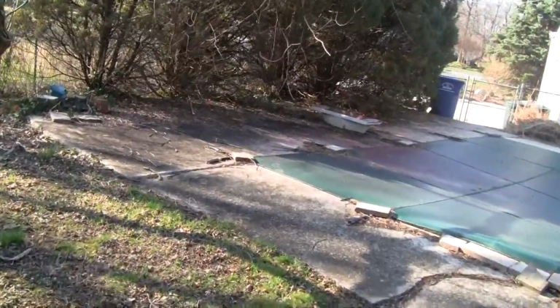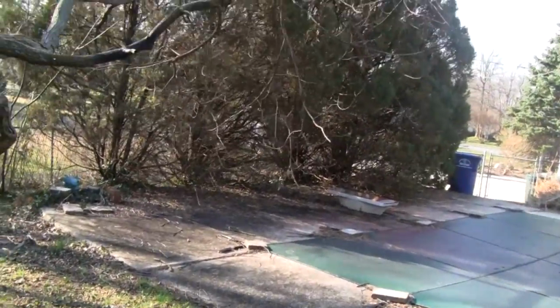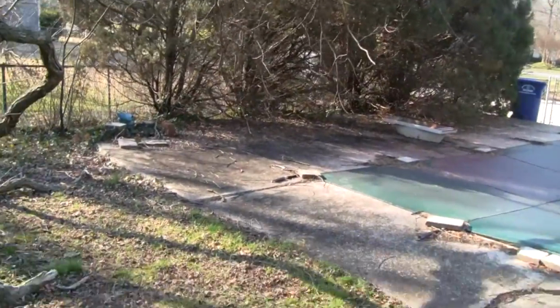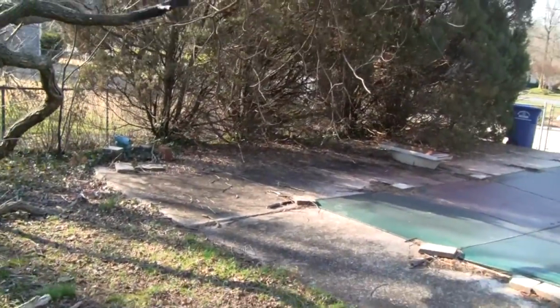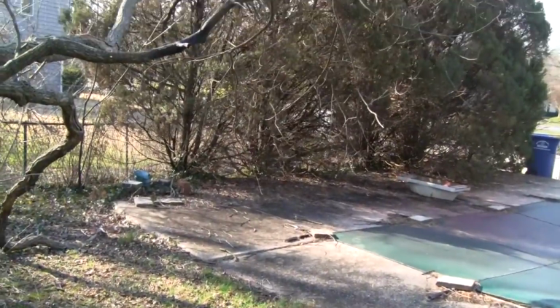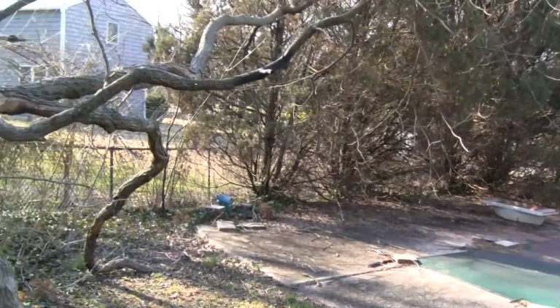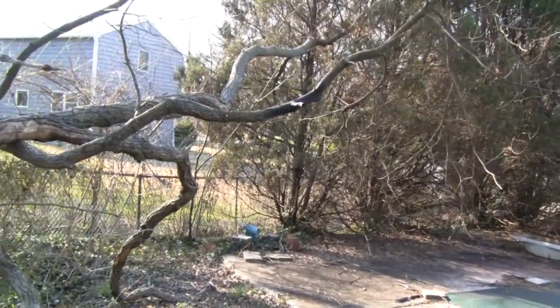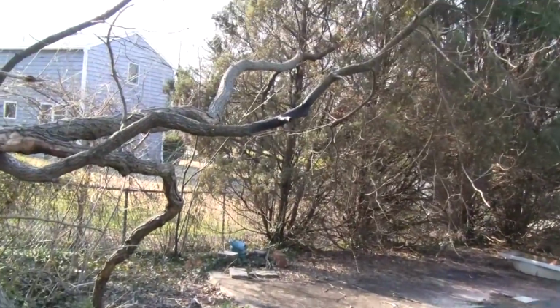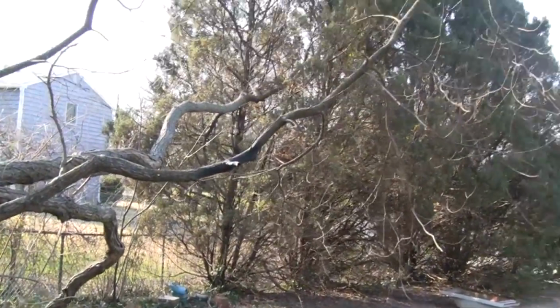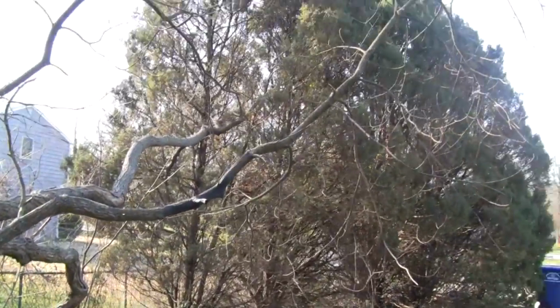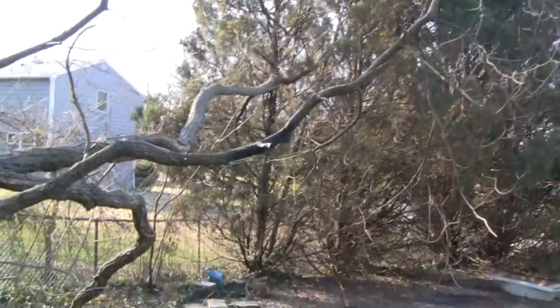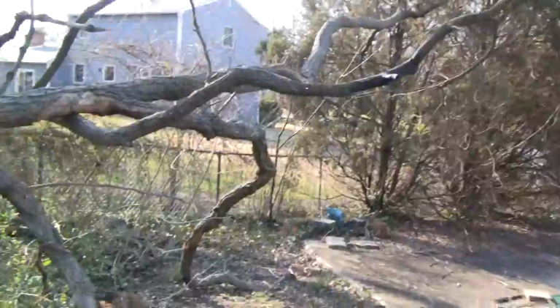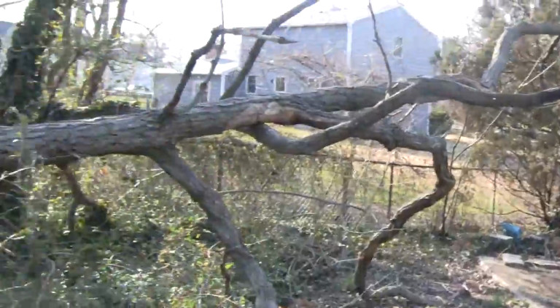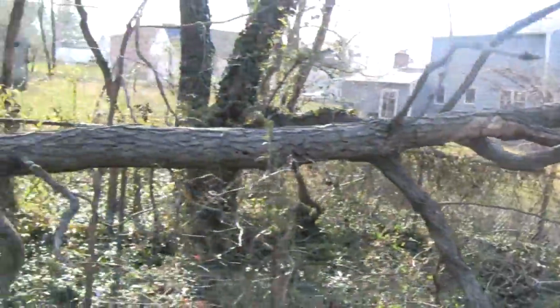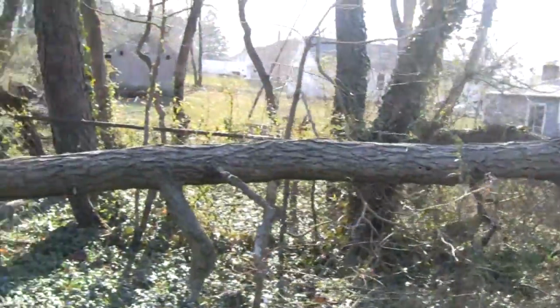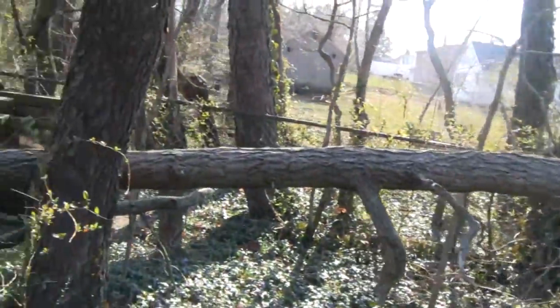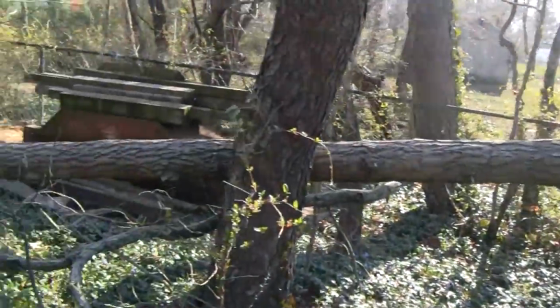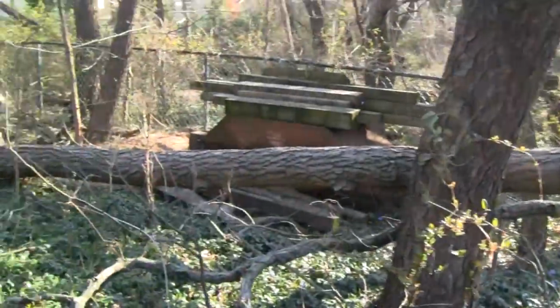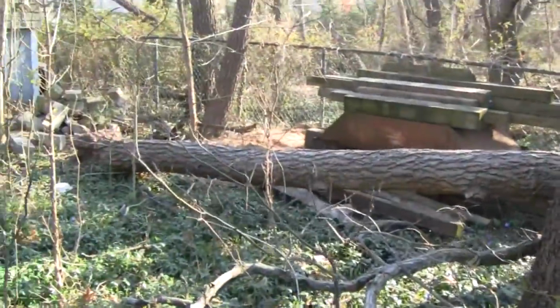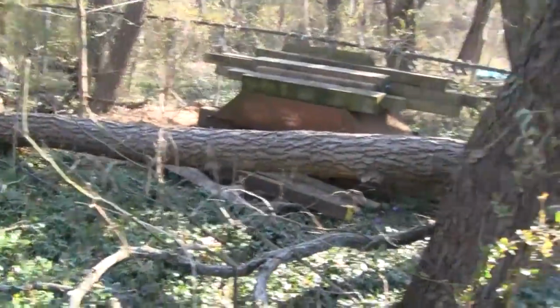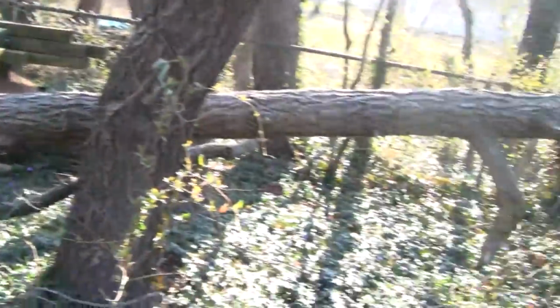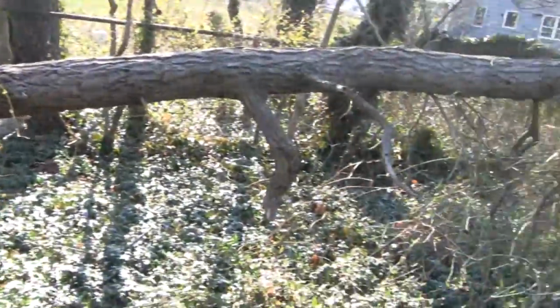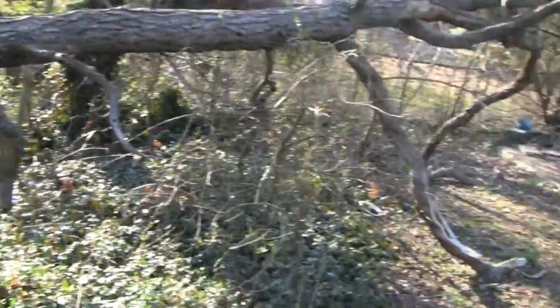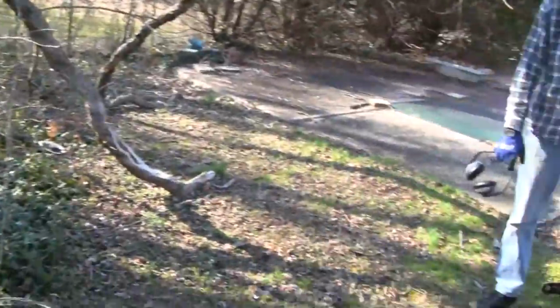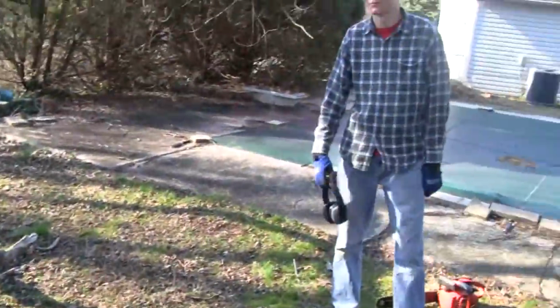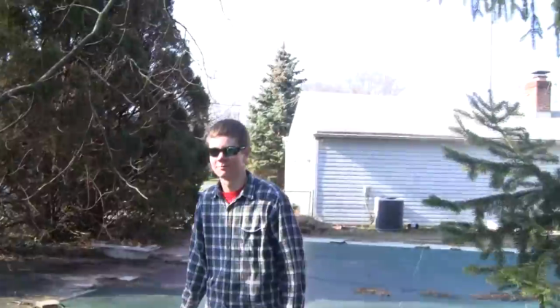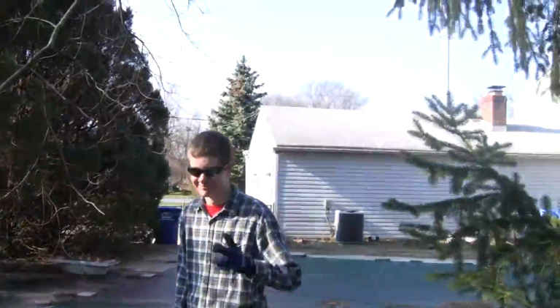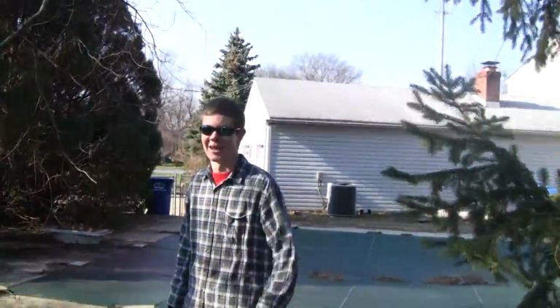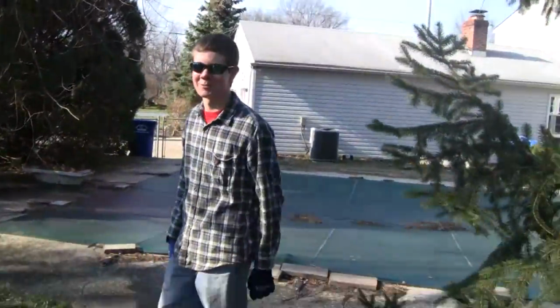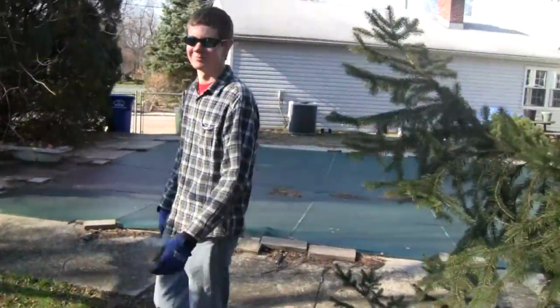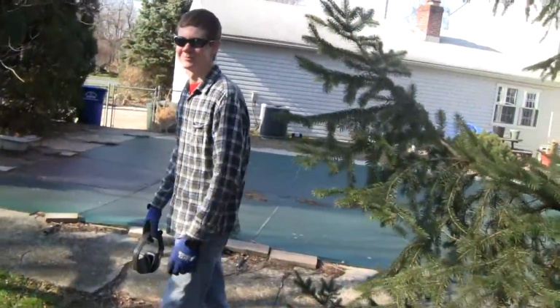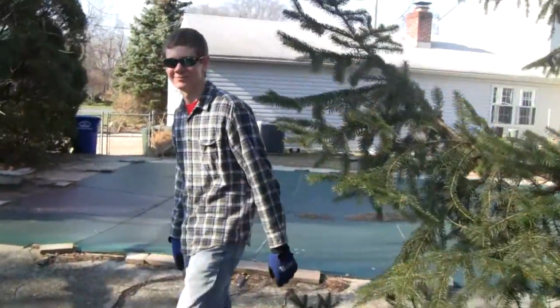Hey Tubes. We're over at Road King's house and he has a tree down here from one of his storms. Not that big a tree, but we got a guest over here. Hey kid. Hey Tubes. Dirt Bike 5100.